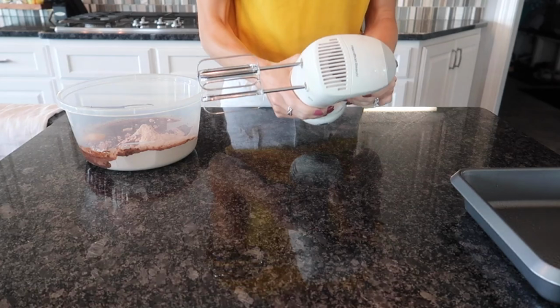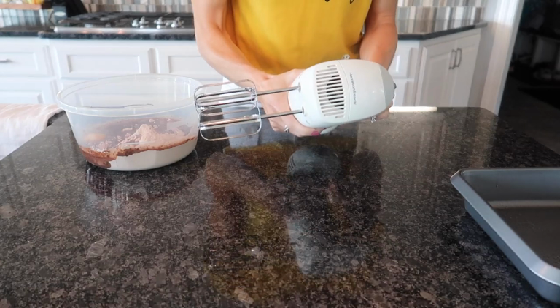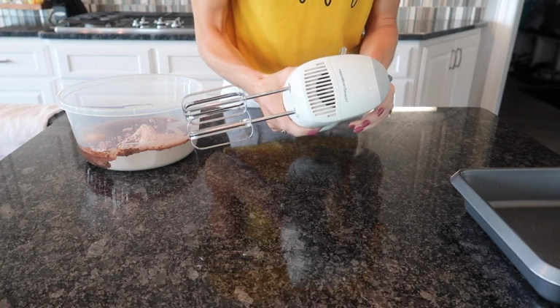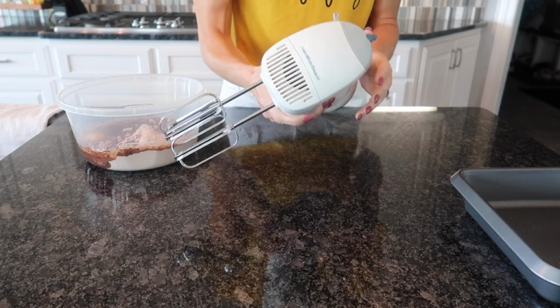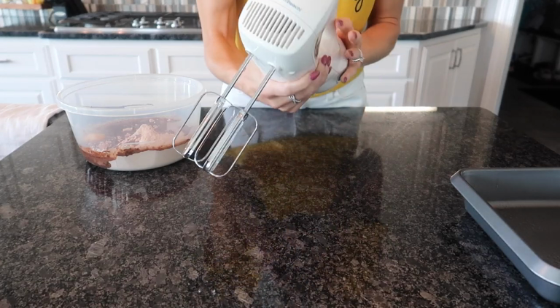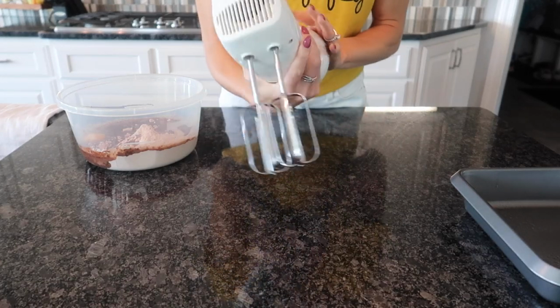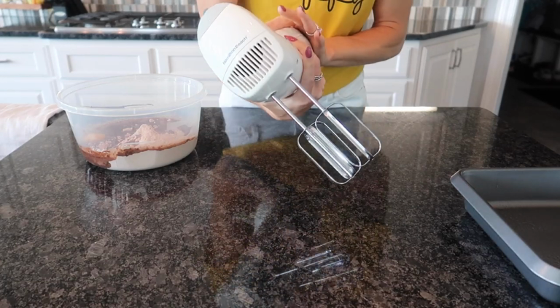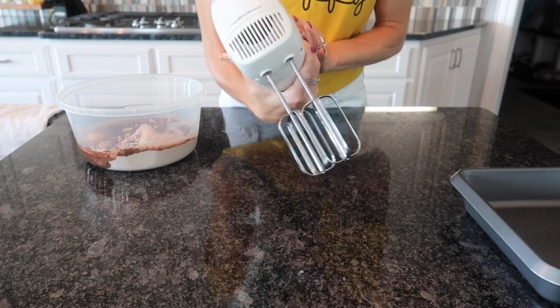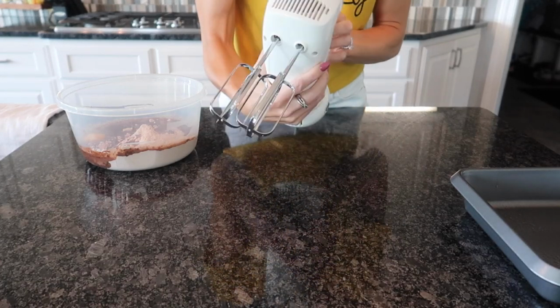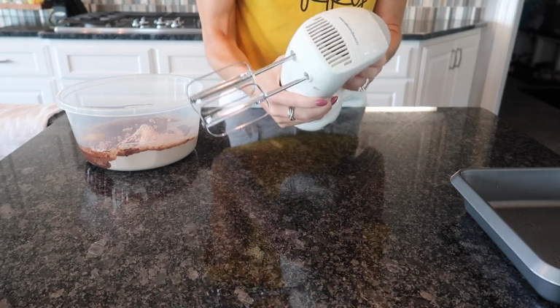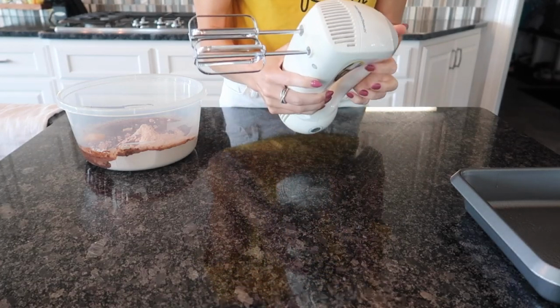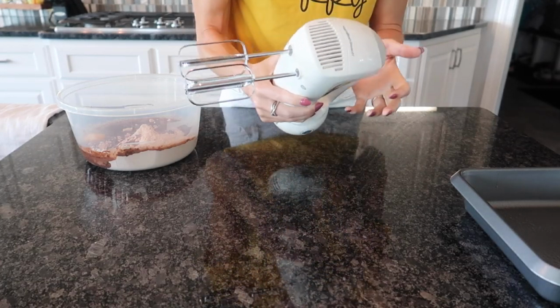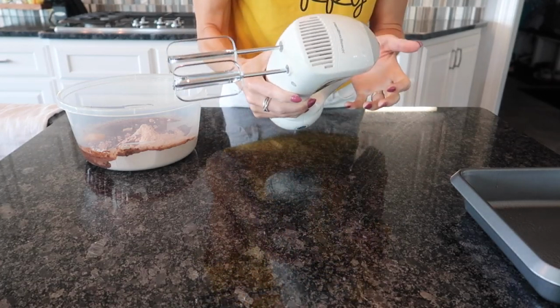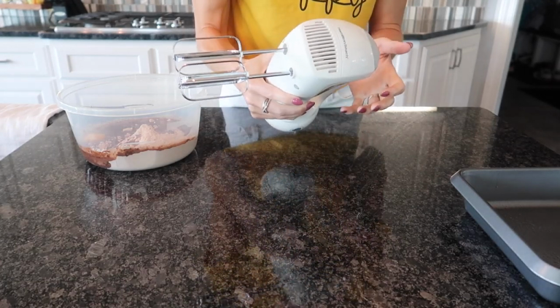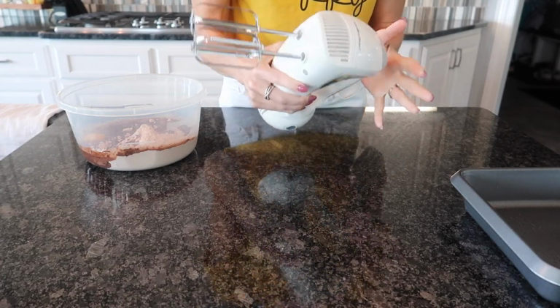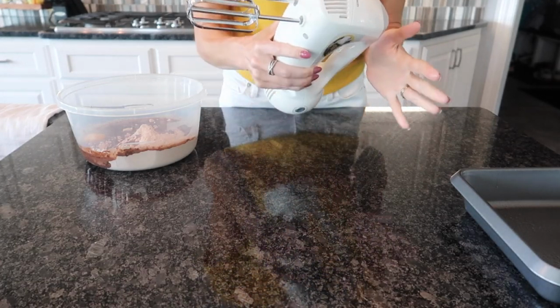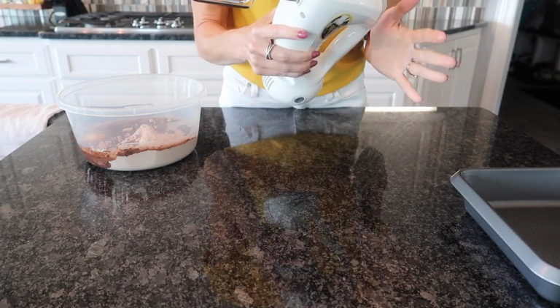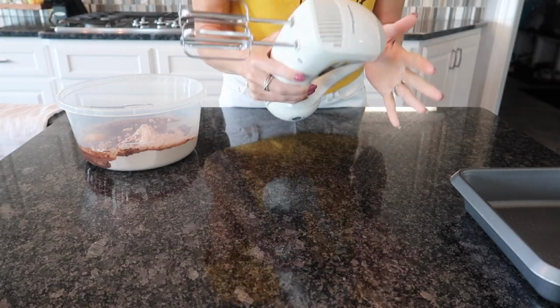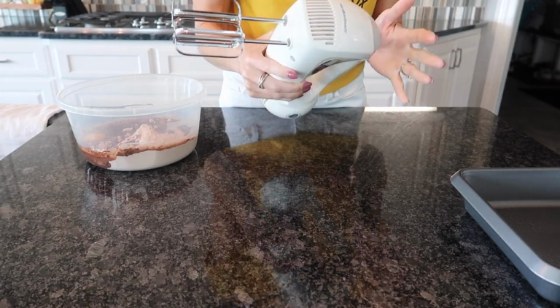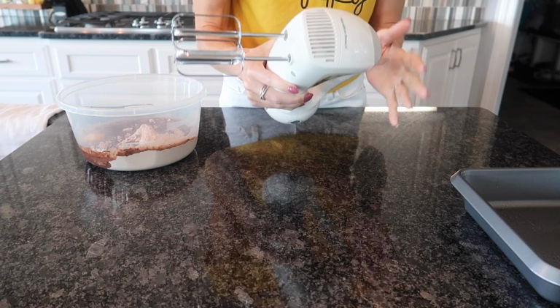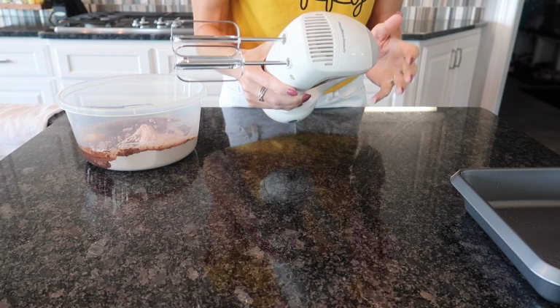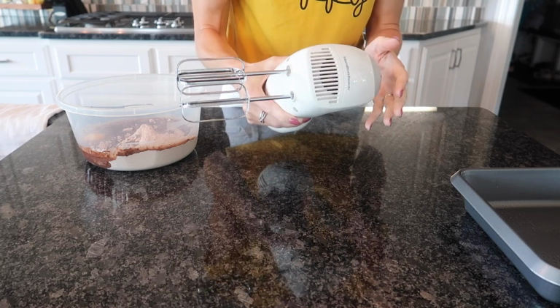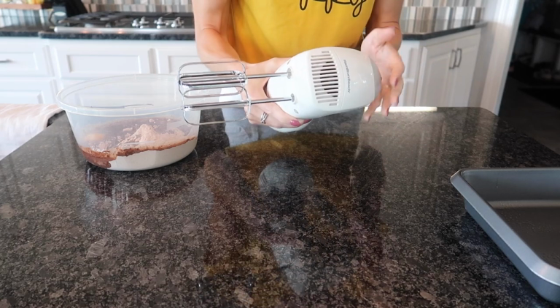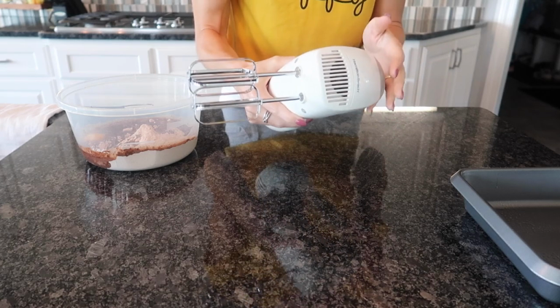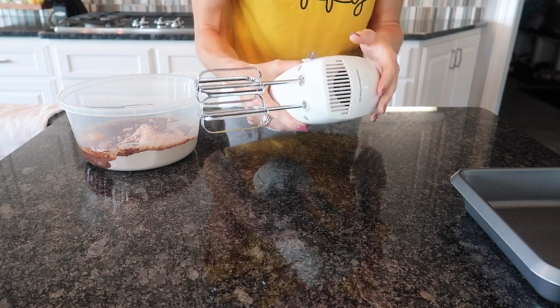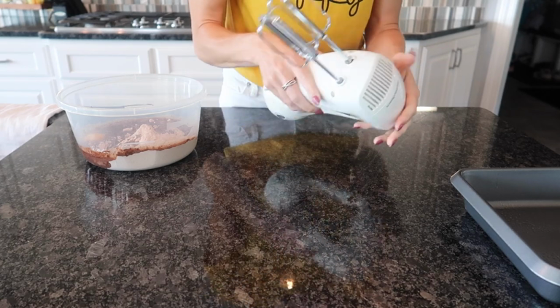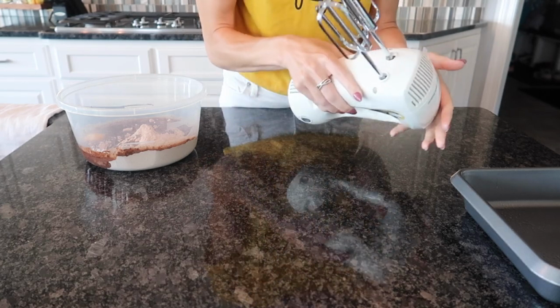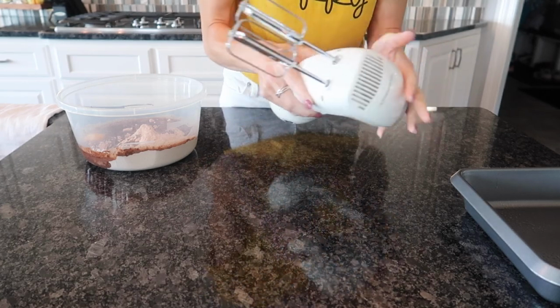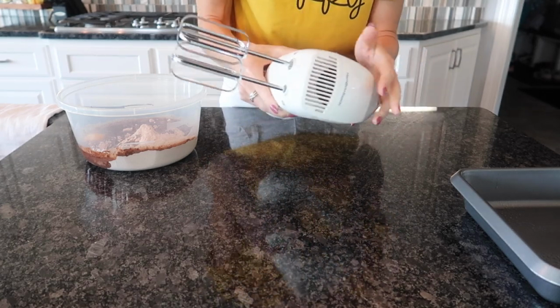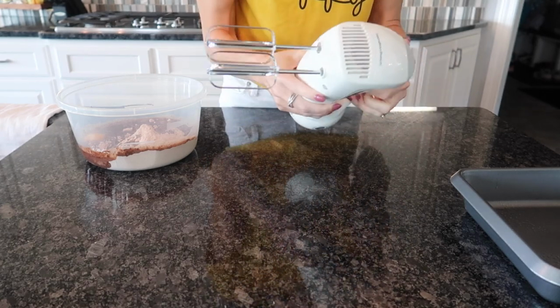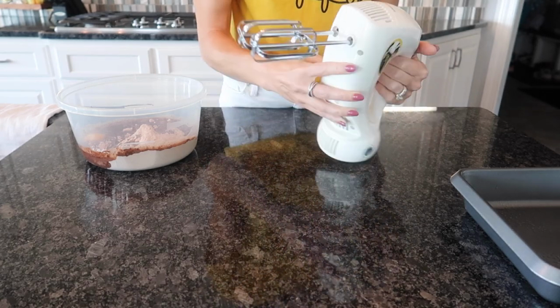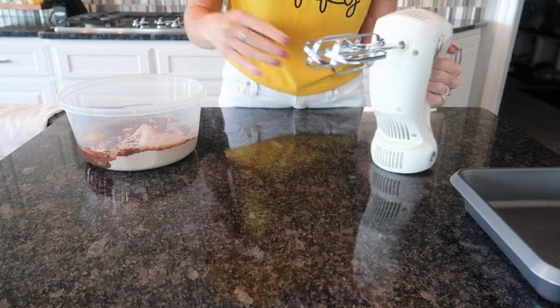My guess is that you have been using your mixer wrong your entire life. I'm going to show you a super cool cleaning and life hack that's going to save you a ton of time.